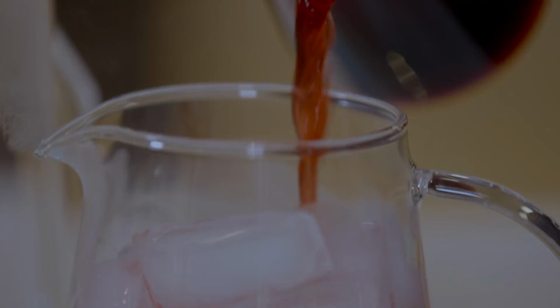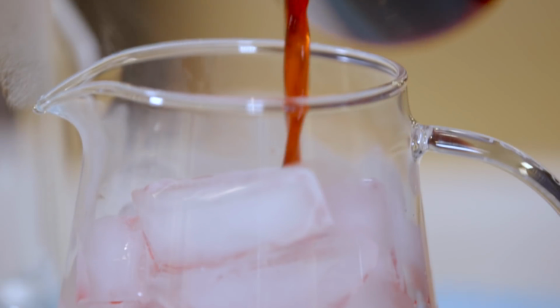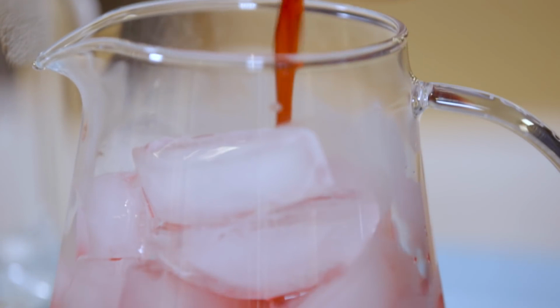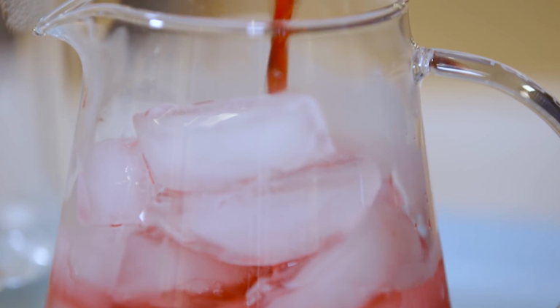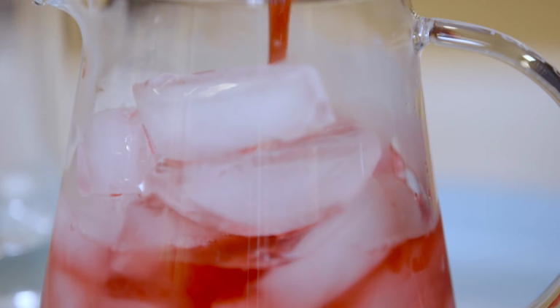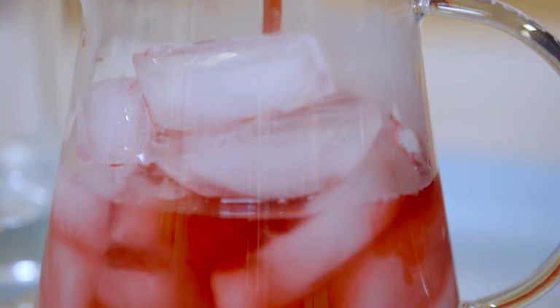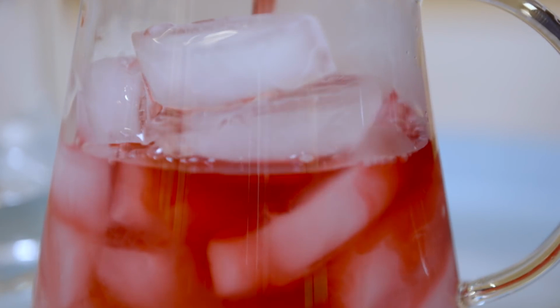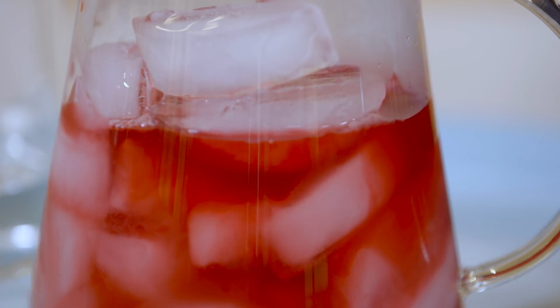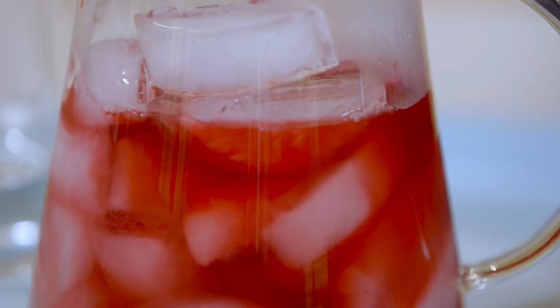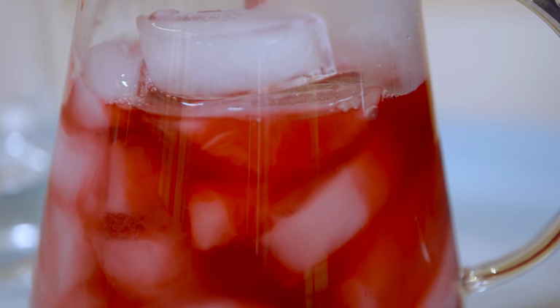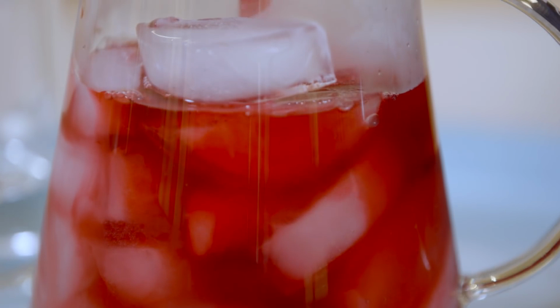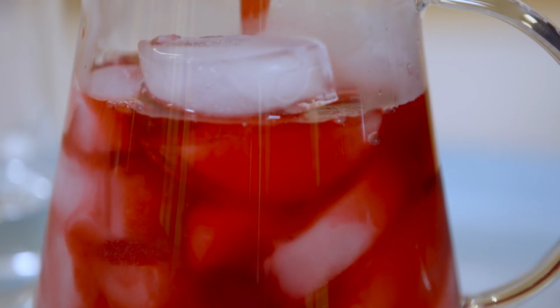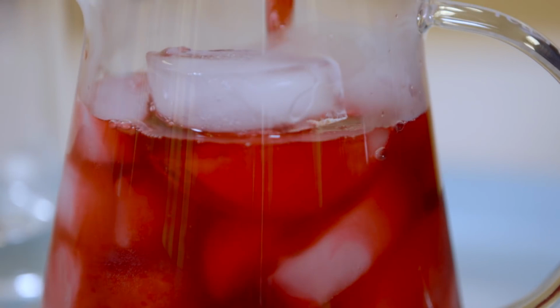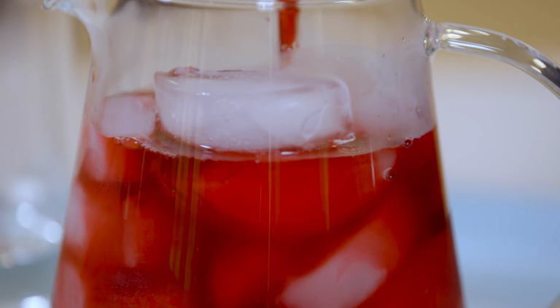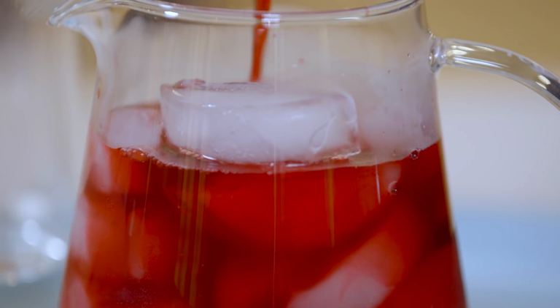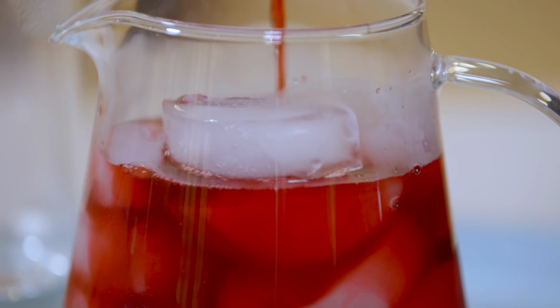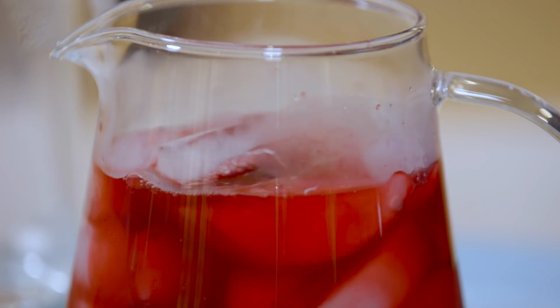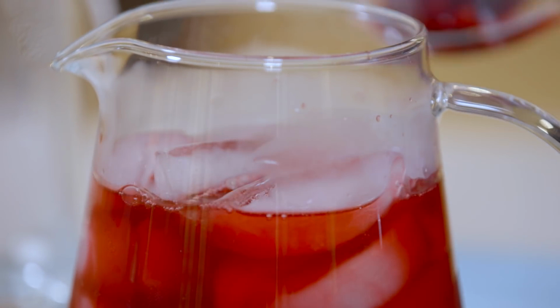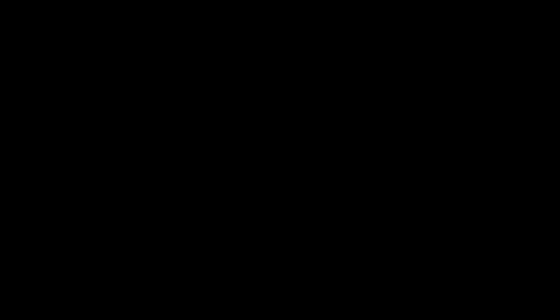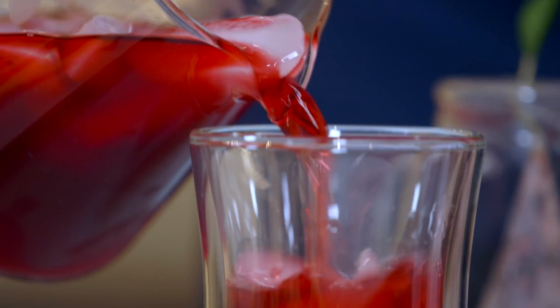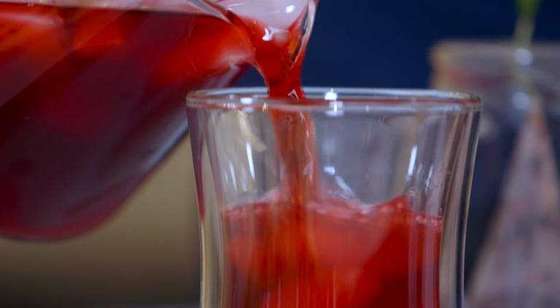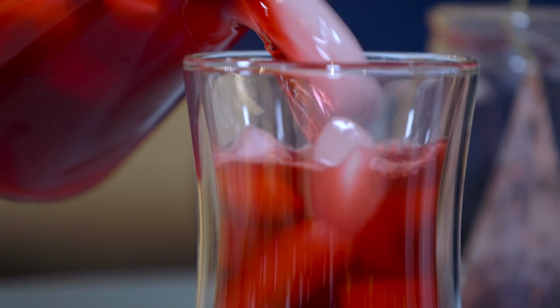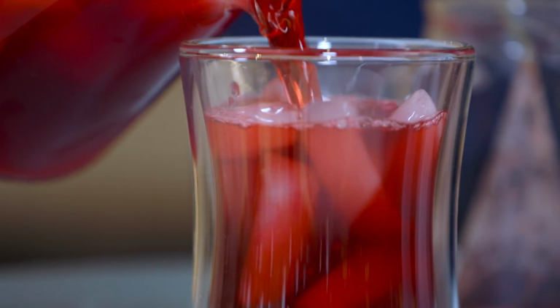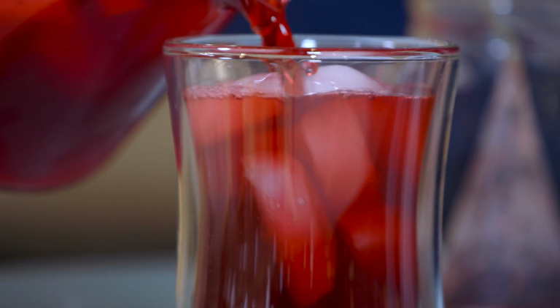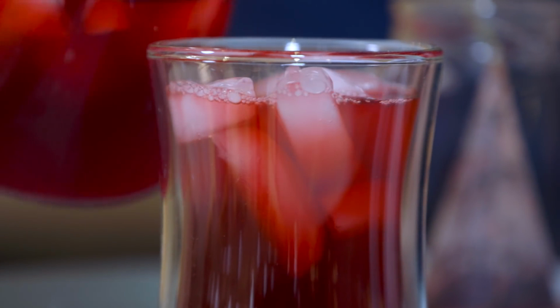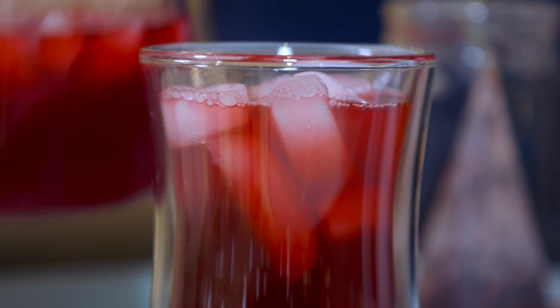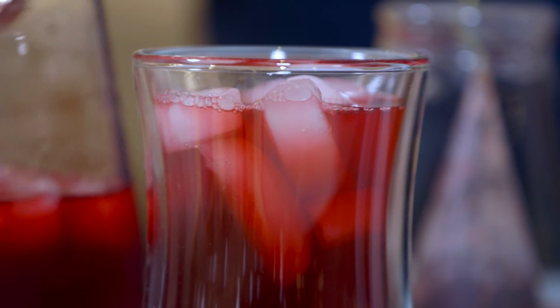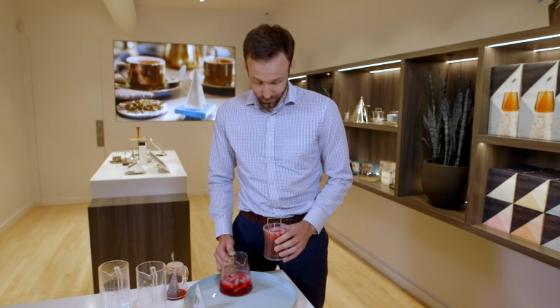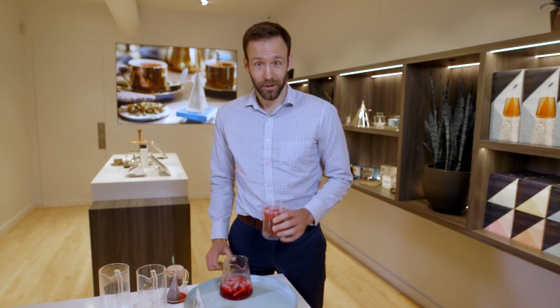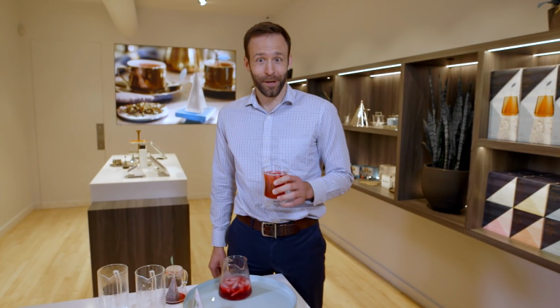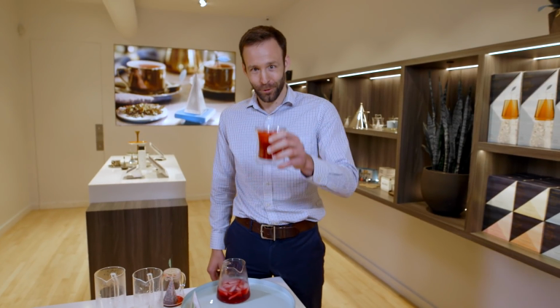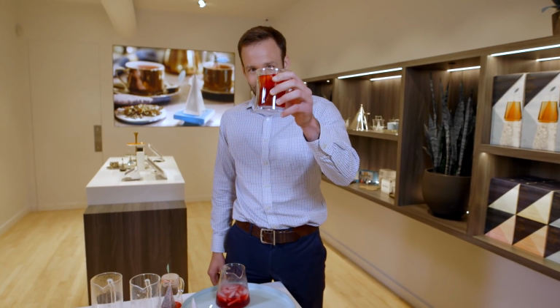All right, and we're ready to pour. The combination of hot tea and cold ice creates a flash chilled iced tea. And there you go. Enjoy your cup of tea.